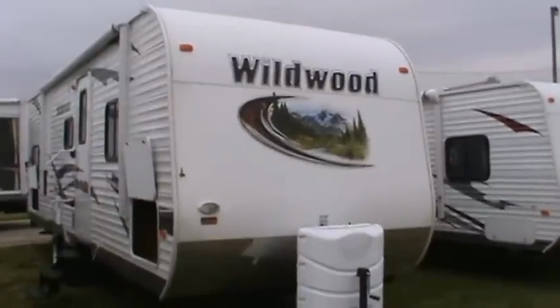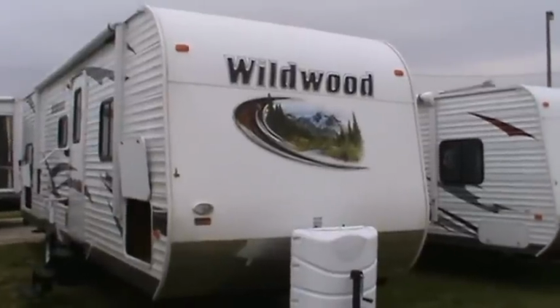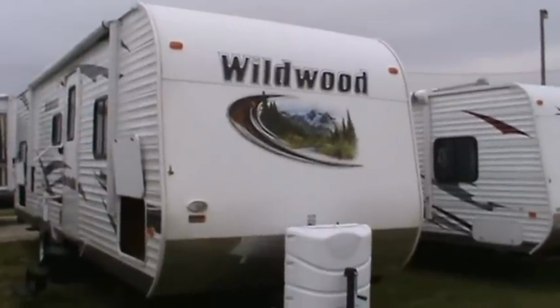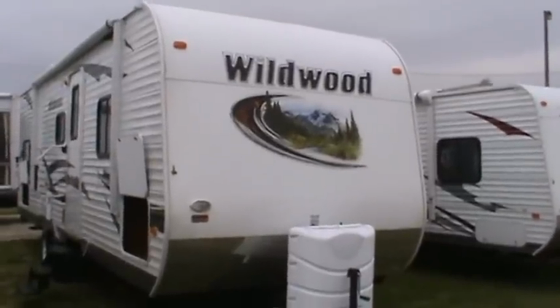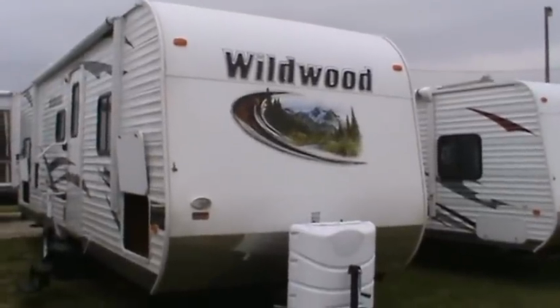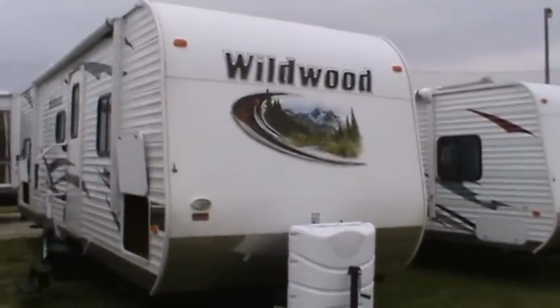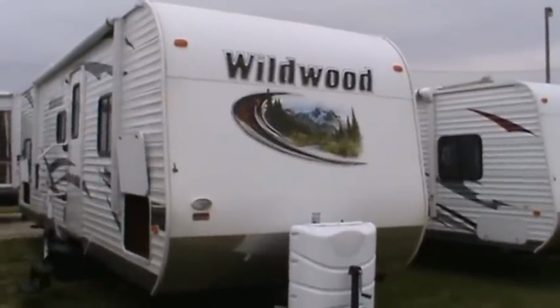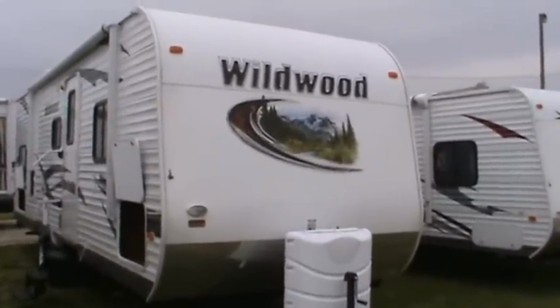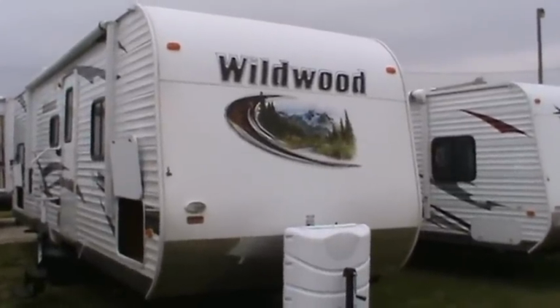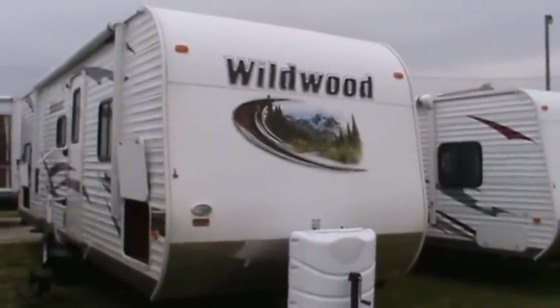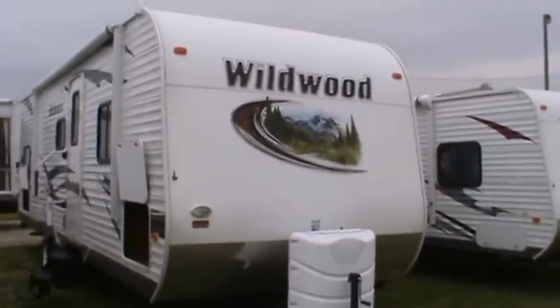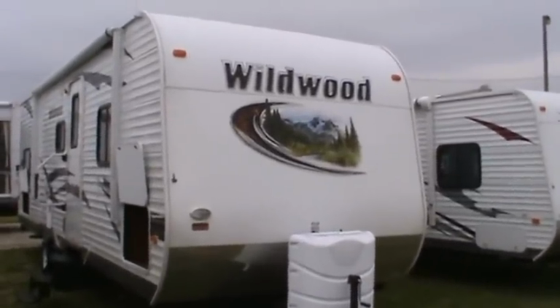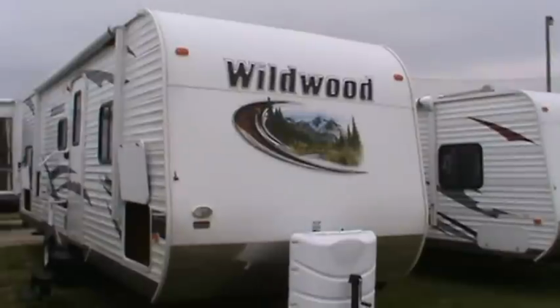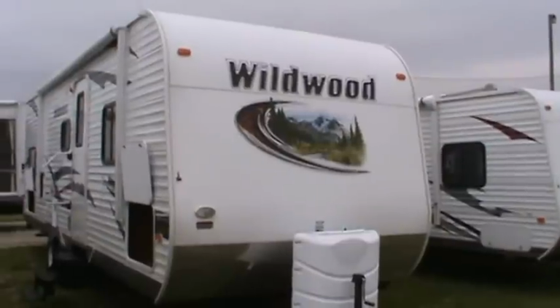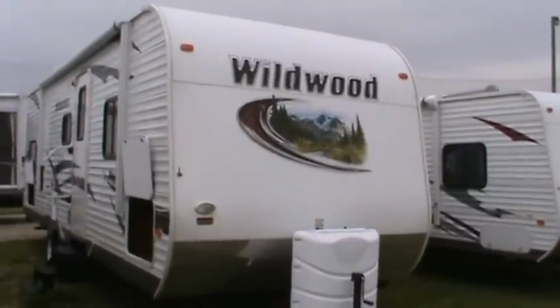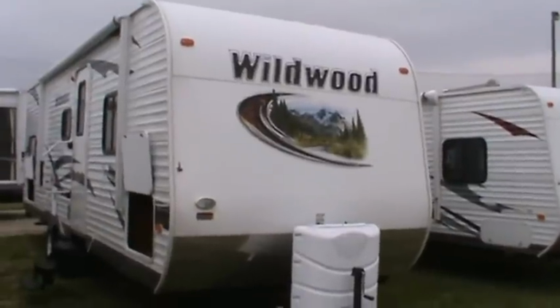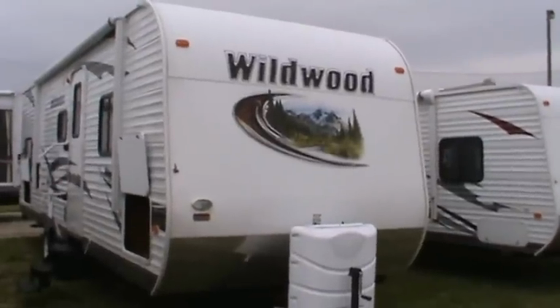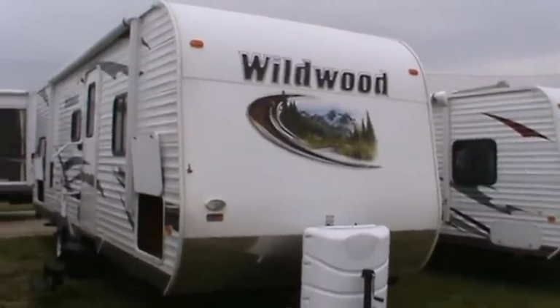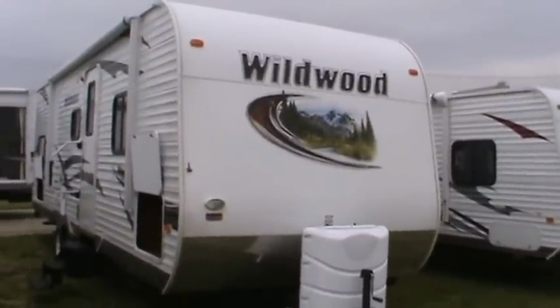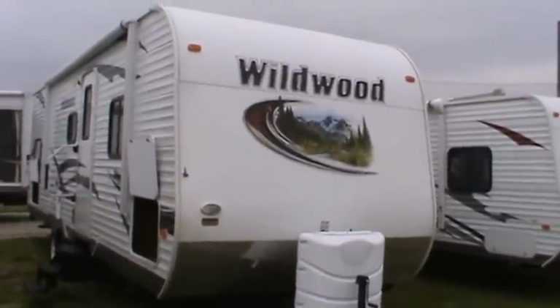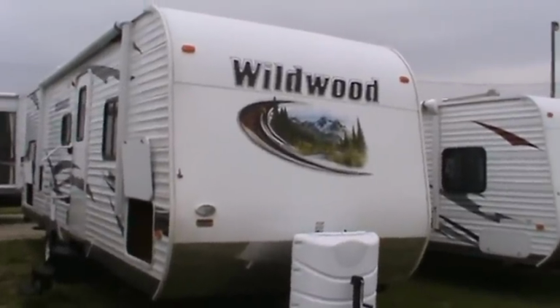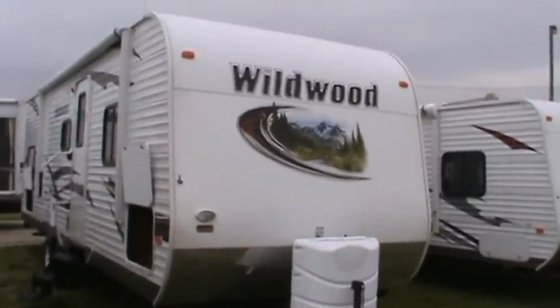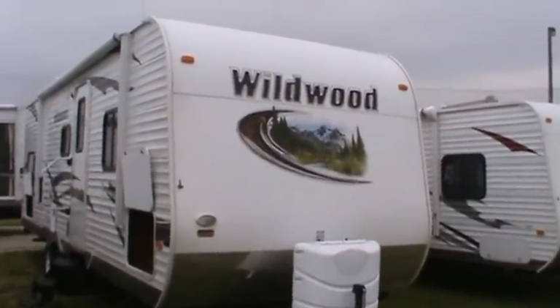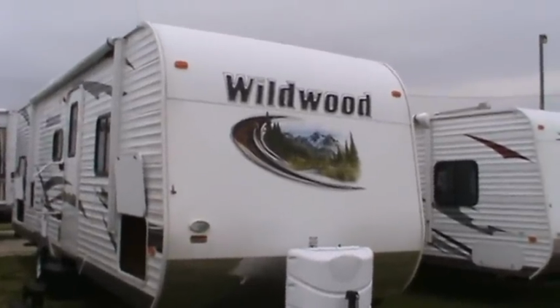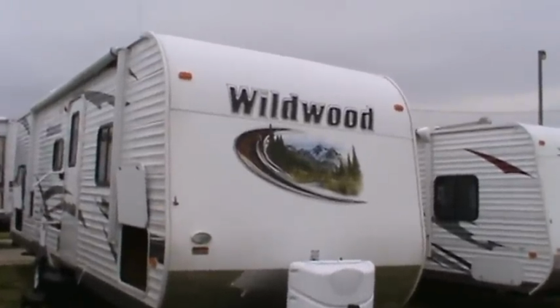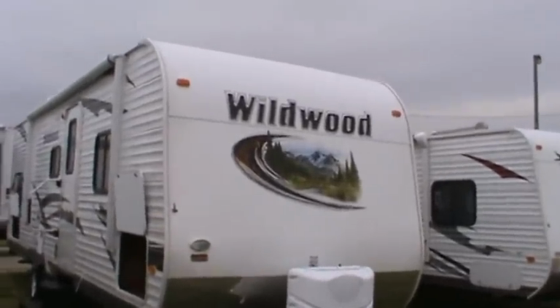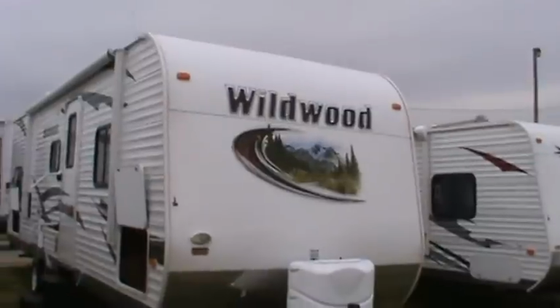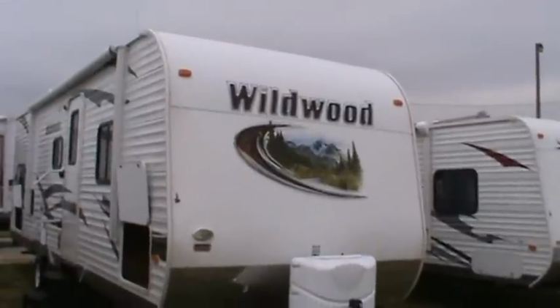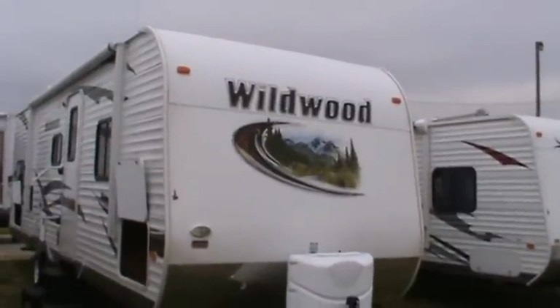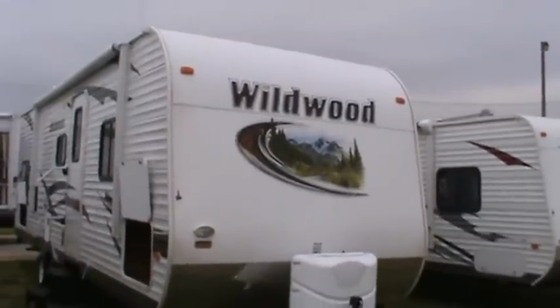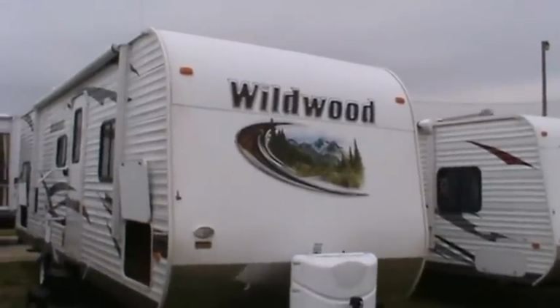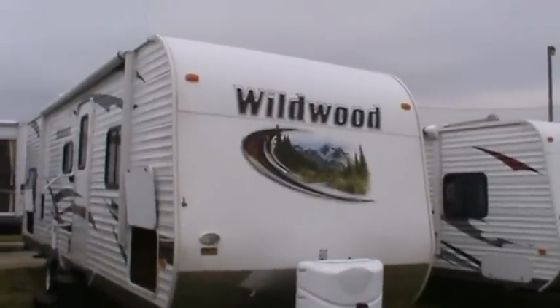Hello everyone and welcome to my video. This is a 2013 Wildwood 28 DBUD. I'm going to take you around it and show you all its fine features.